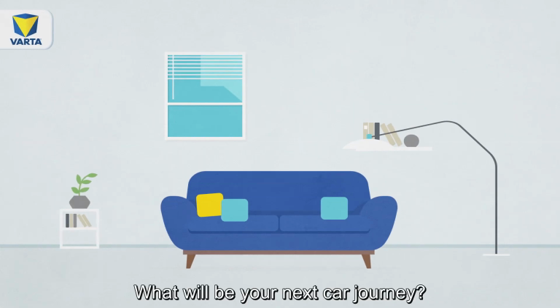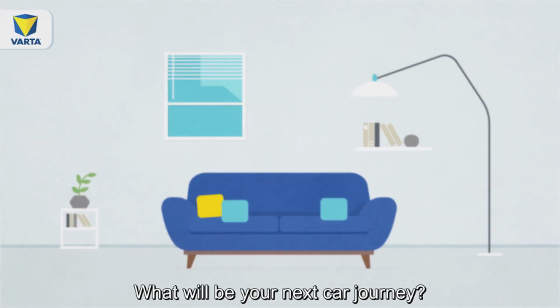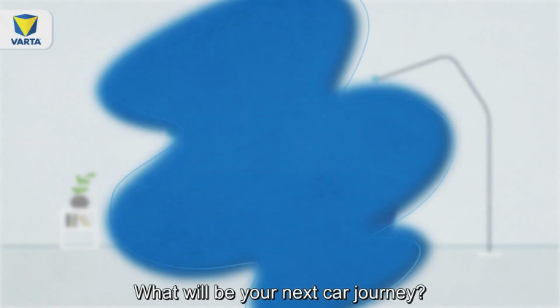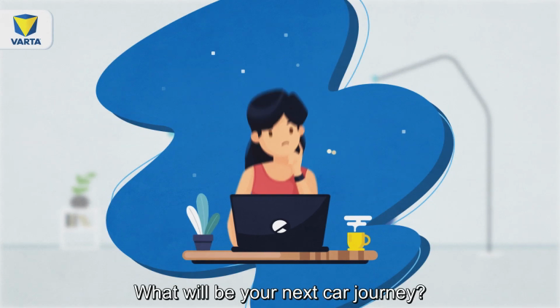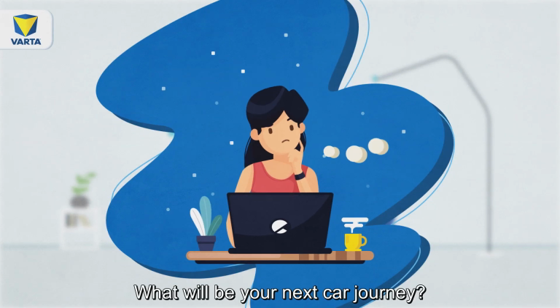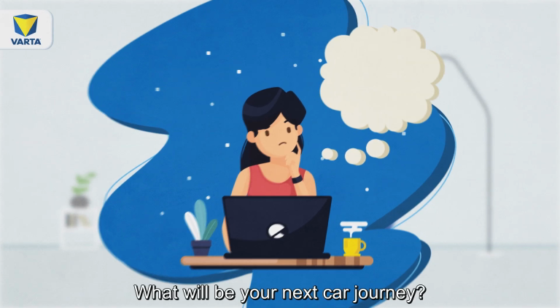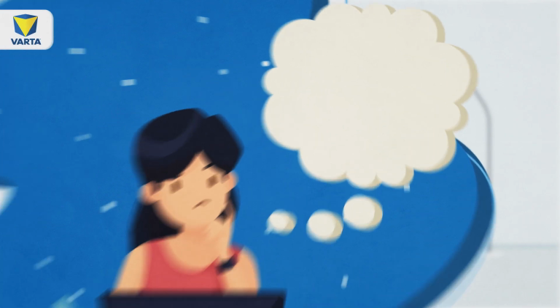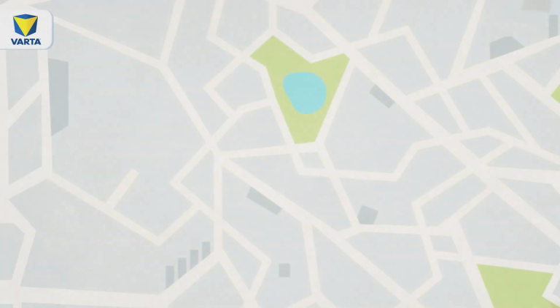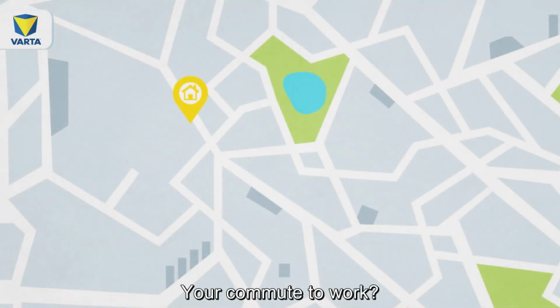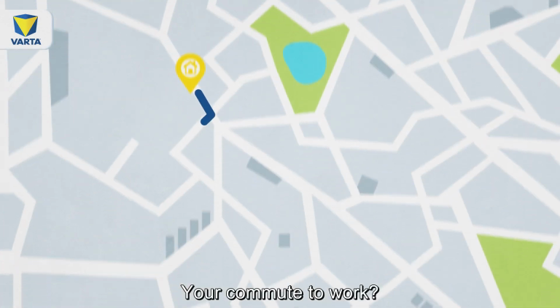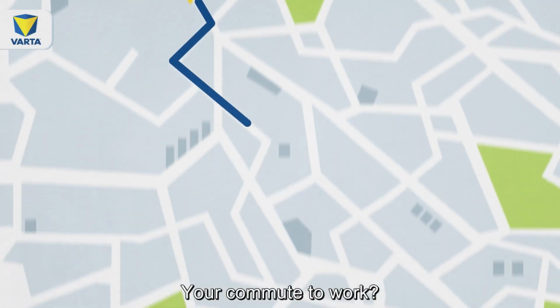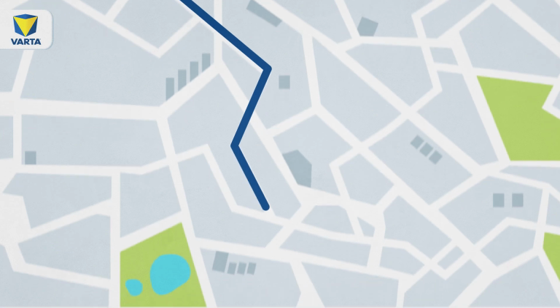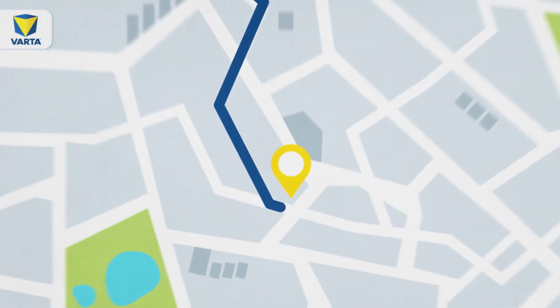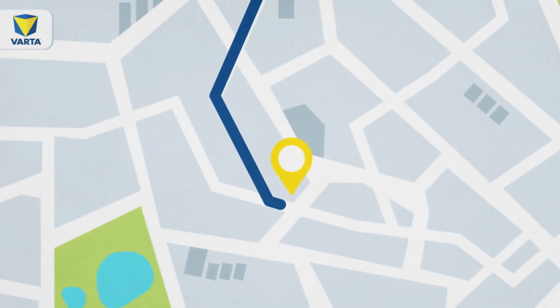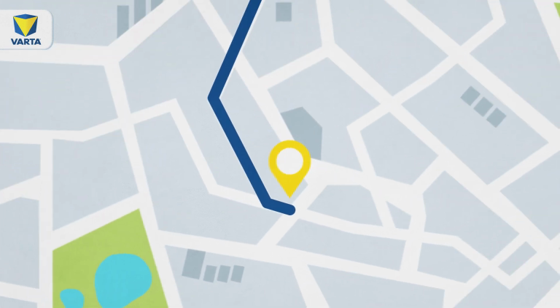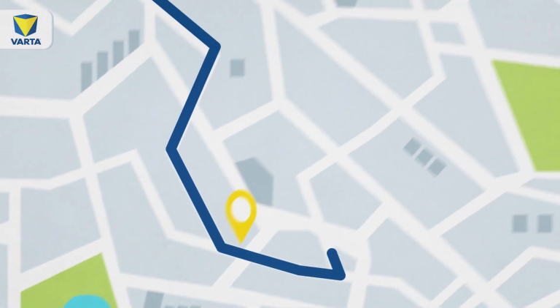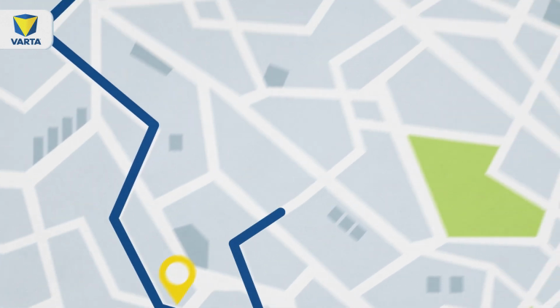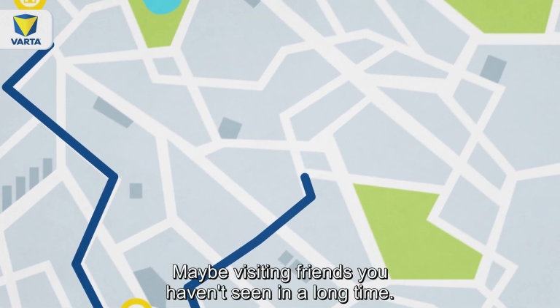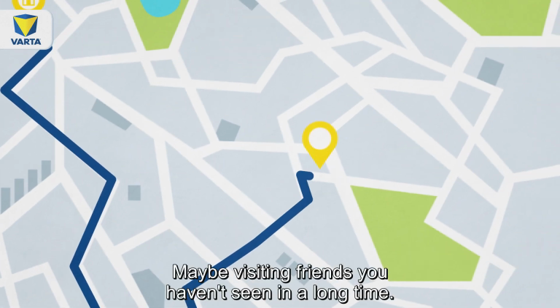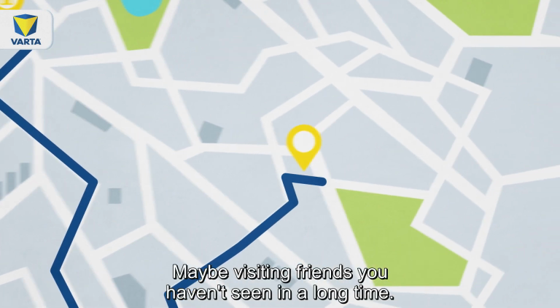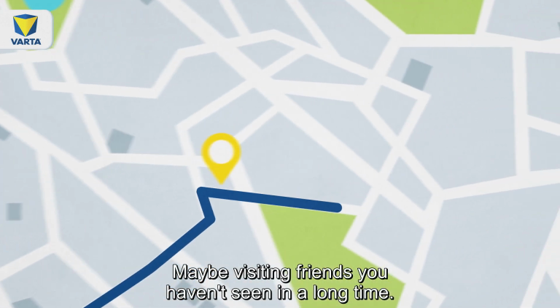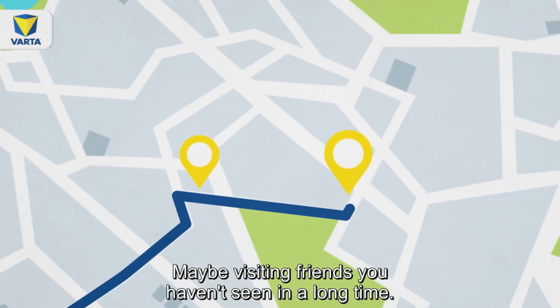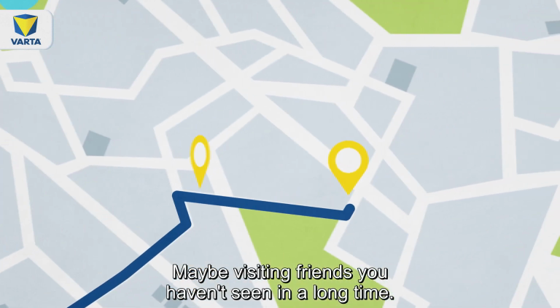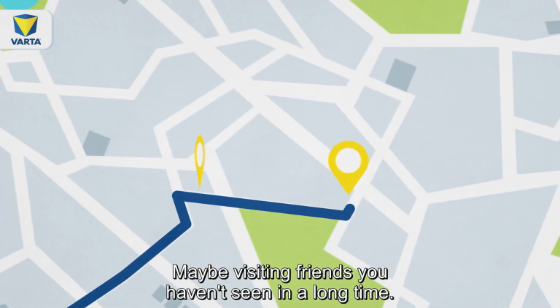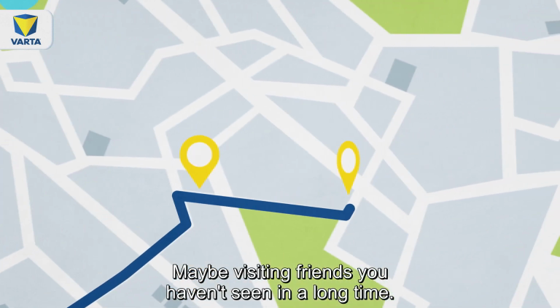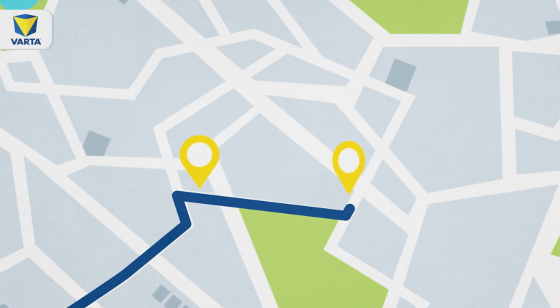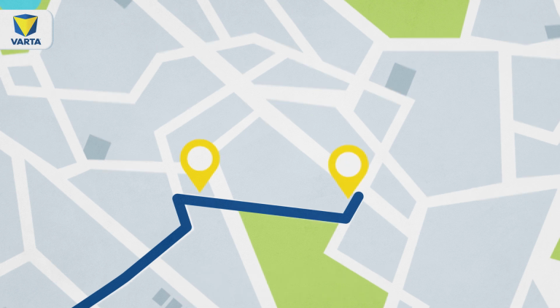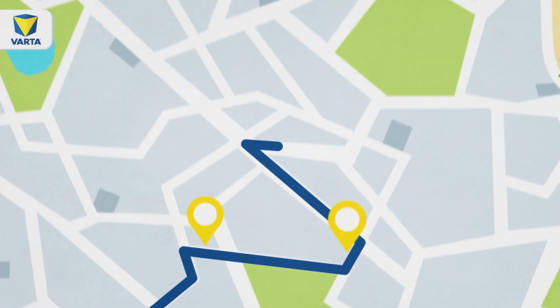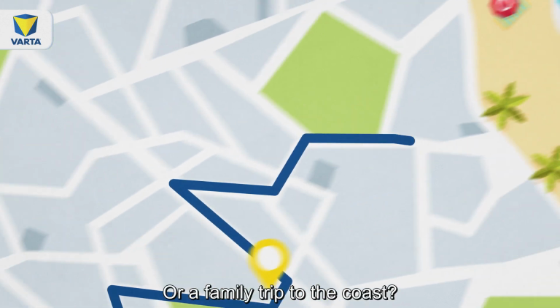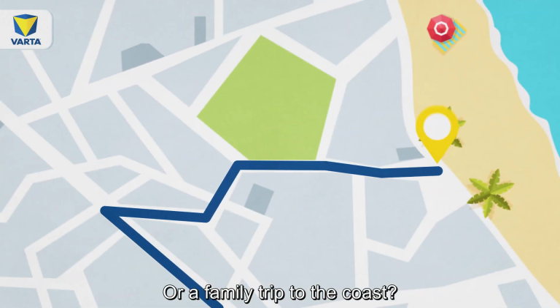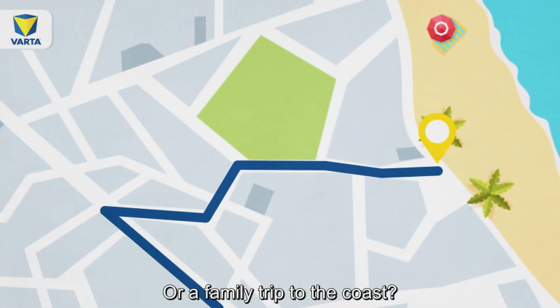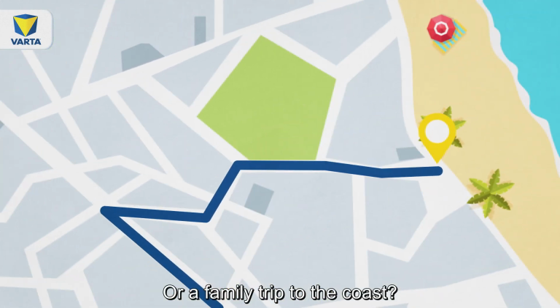What will be your next car journey? Your commute to work? Maybe visiting friends you haven't seen in a long time? Or a family trip to the coast?